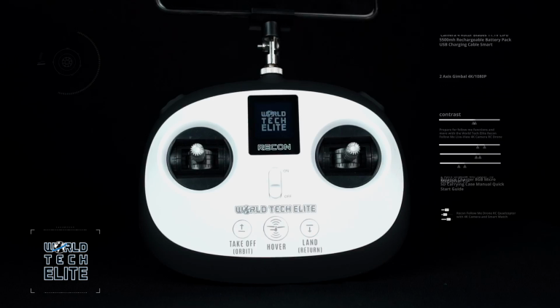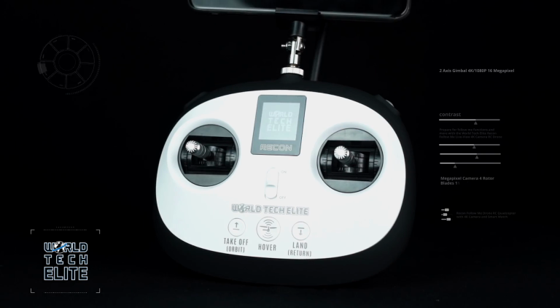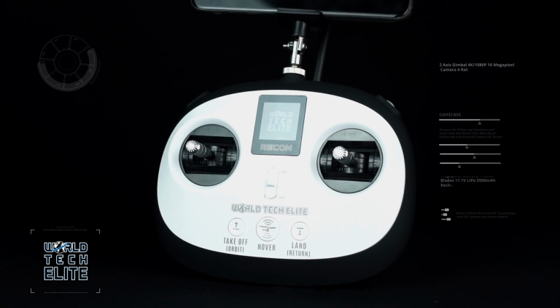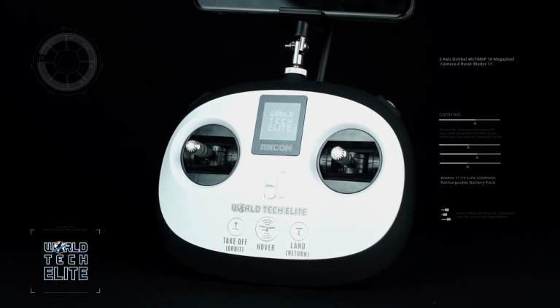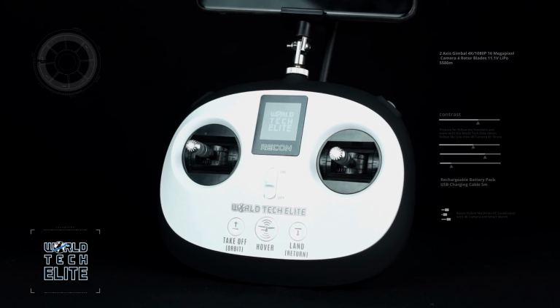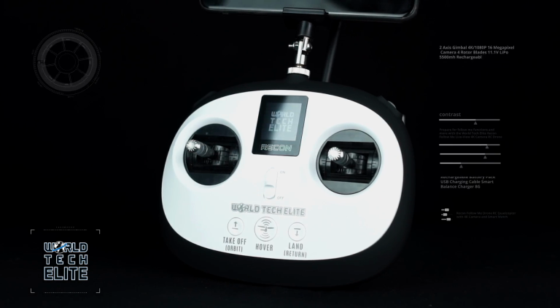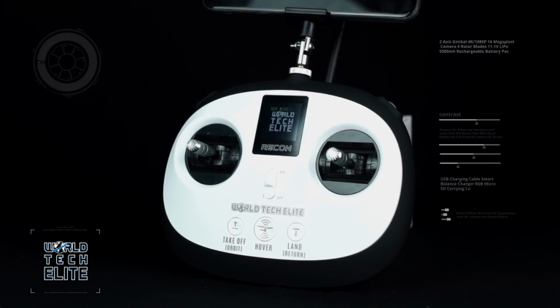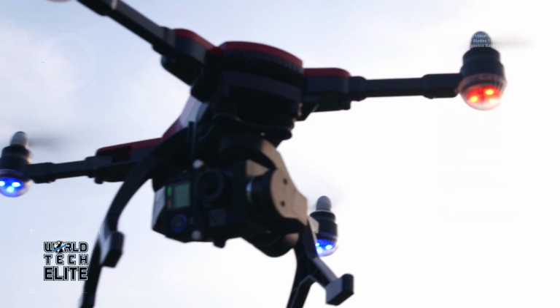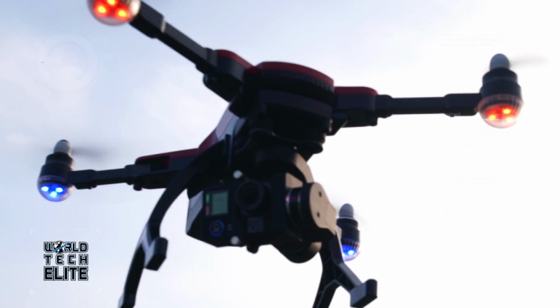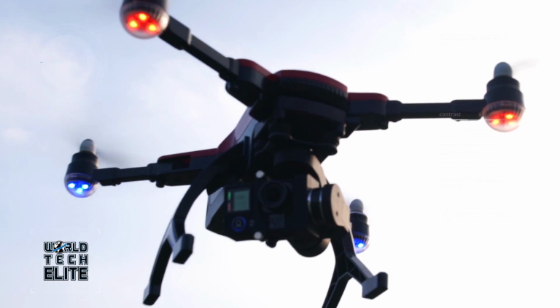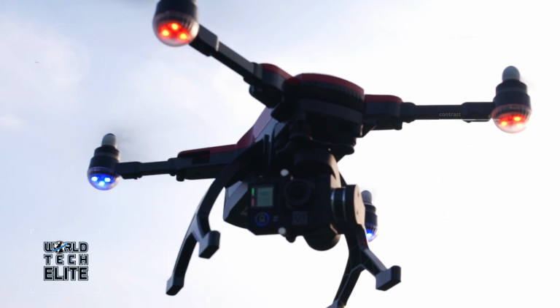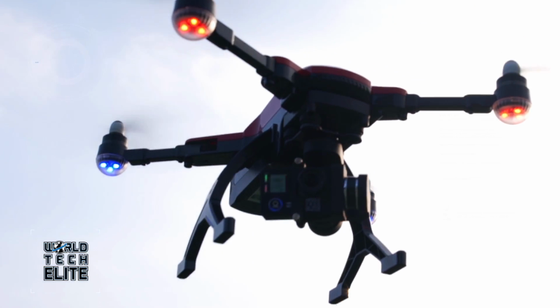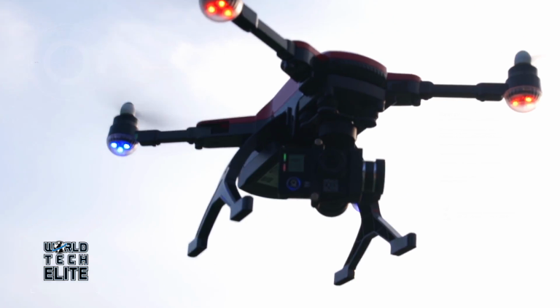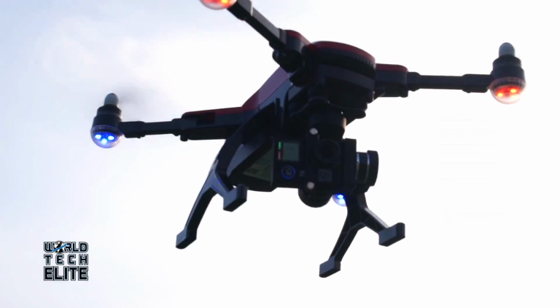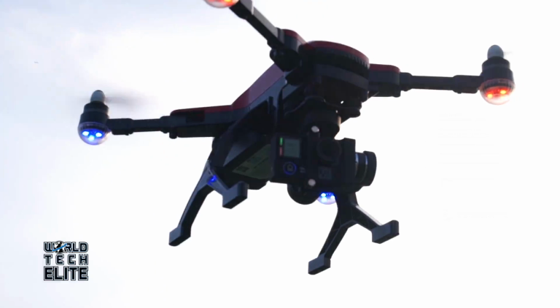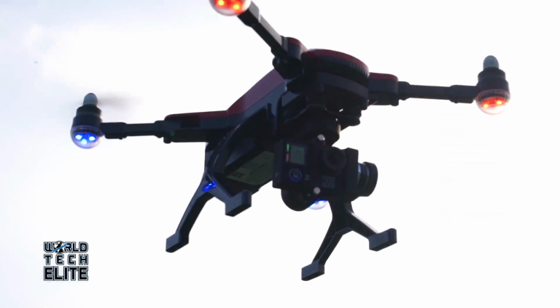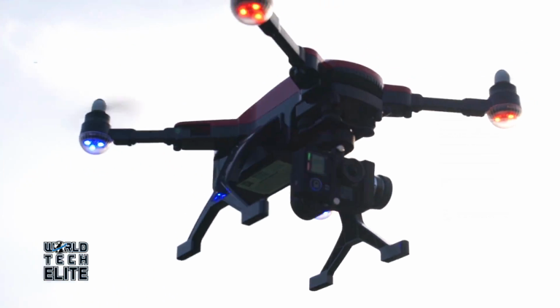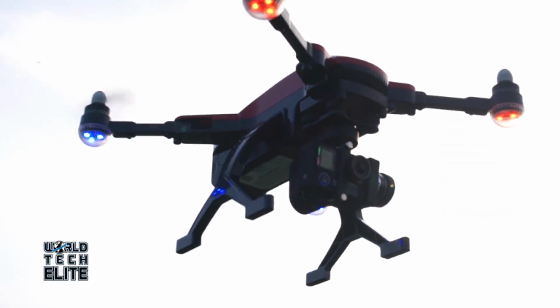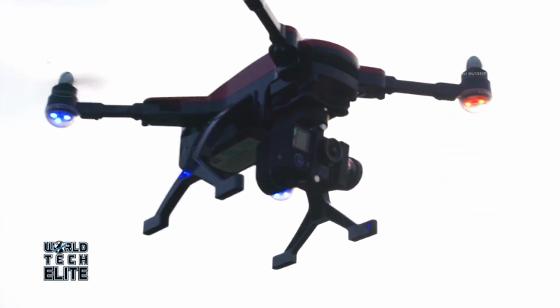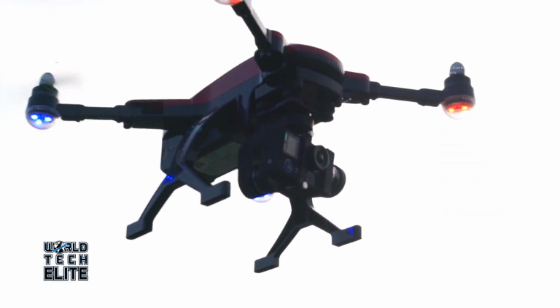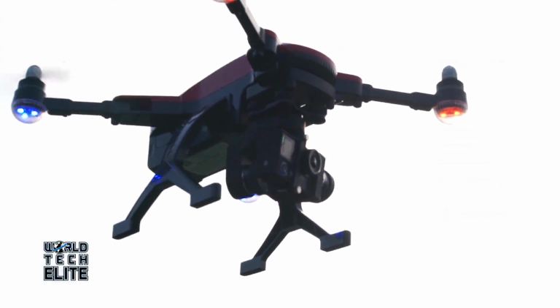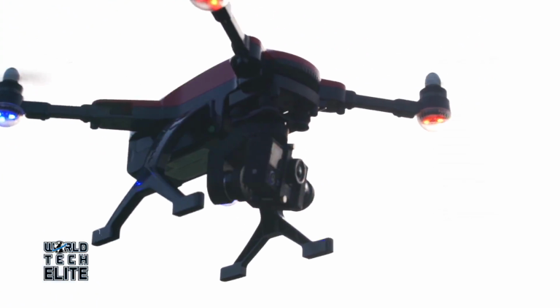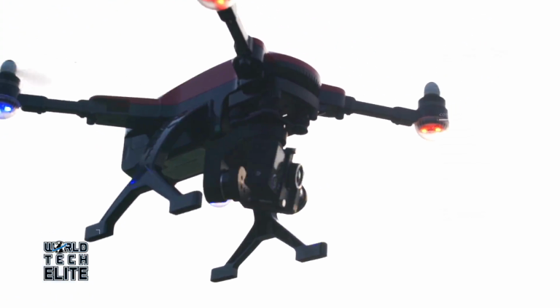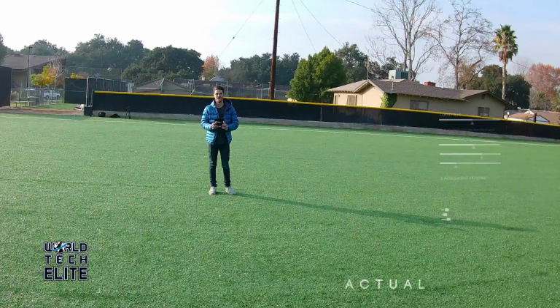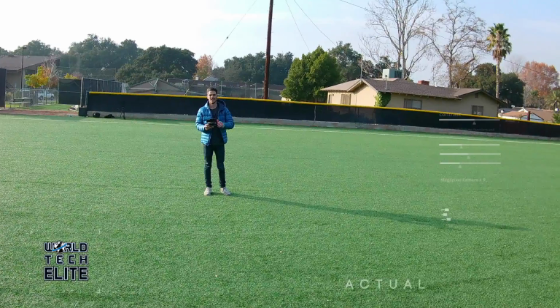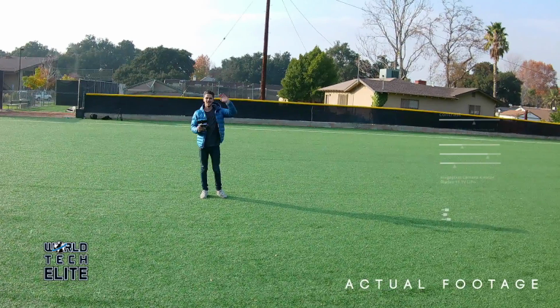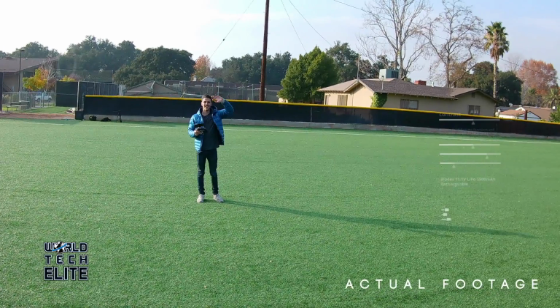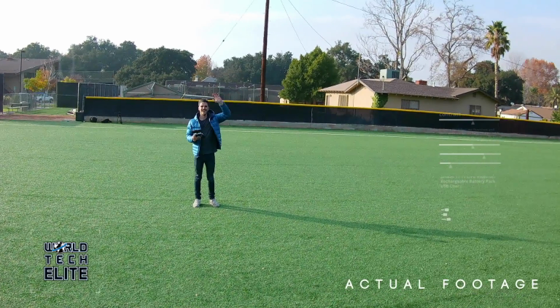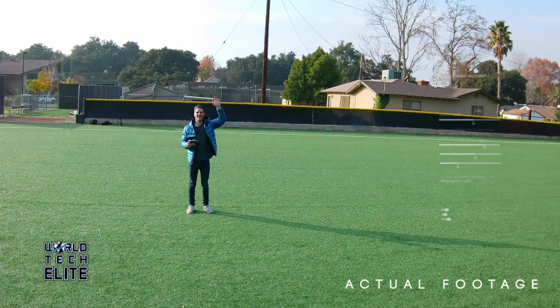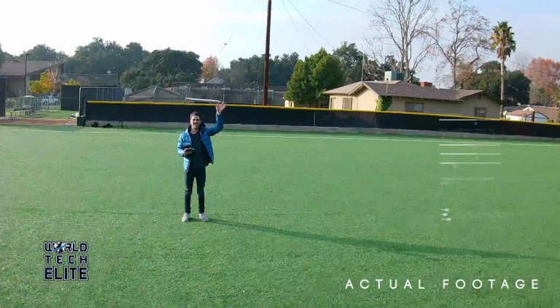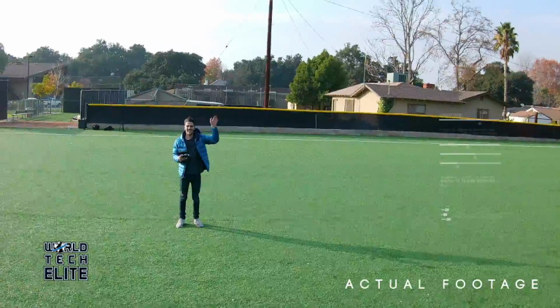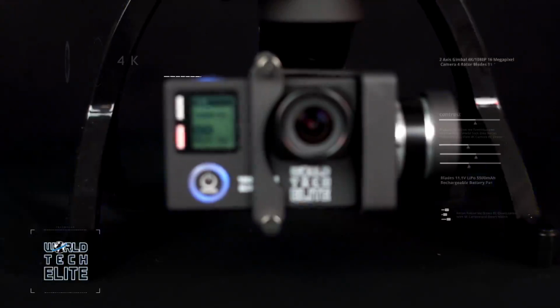Use the new Comfort Grip transmitter to direct your Recon to go wherever you want to see a 4K view. This drone comes with a new 4K camera.